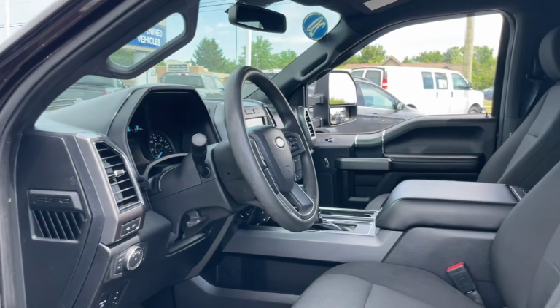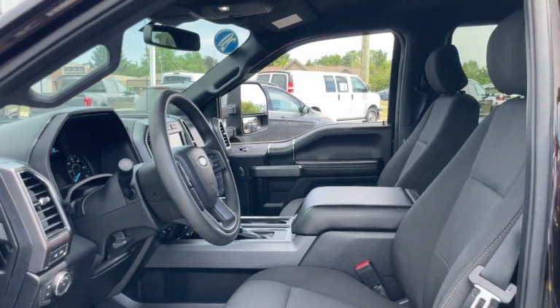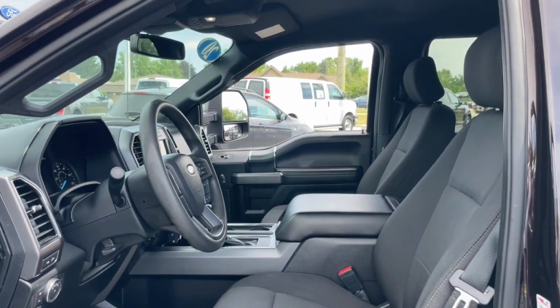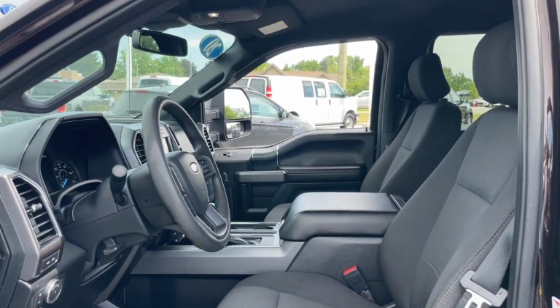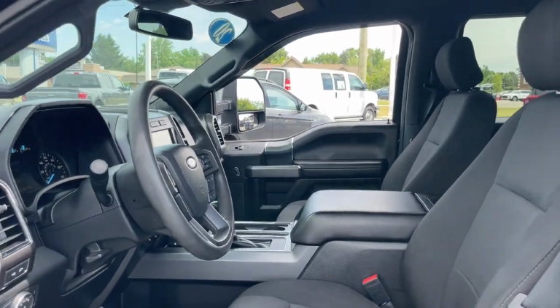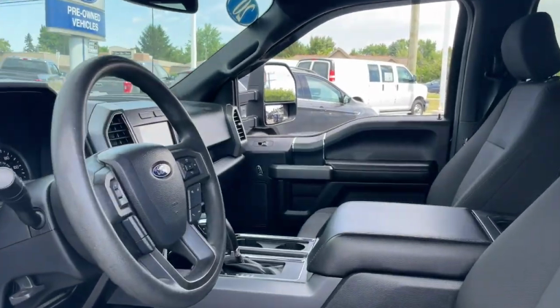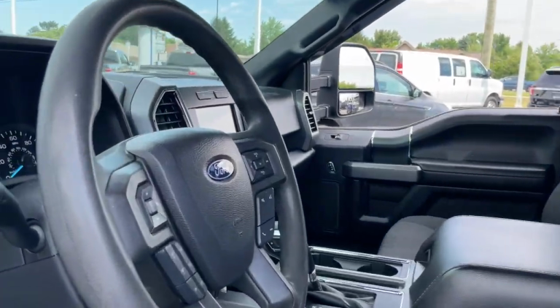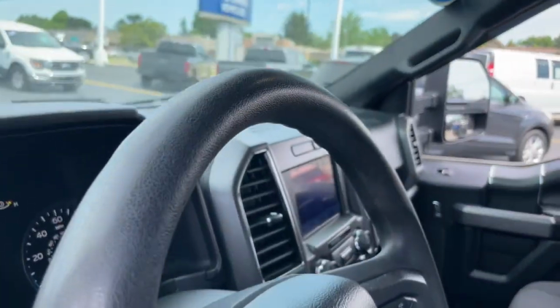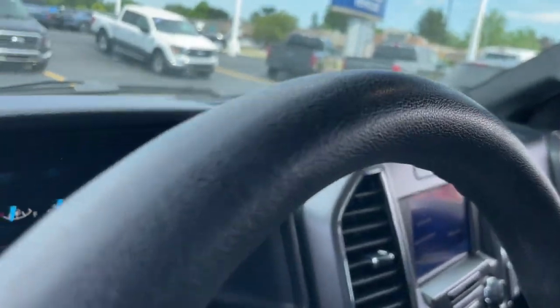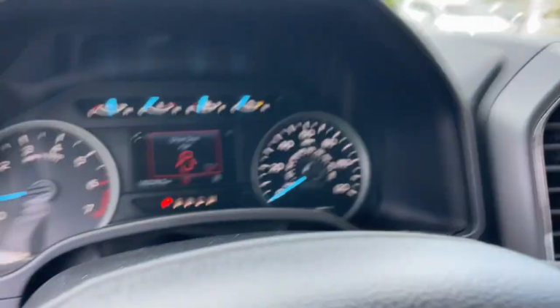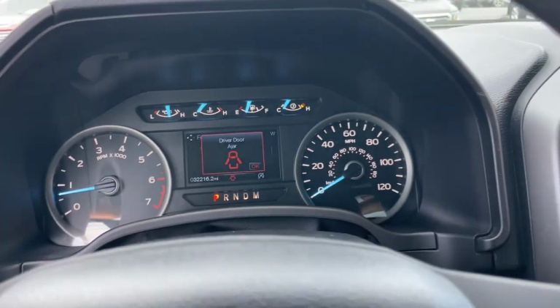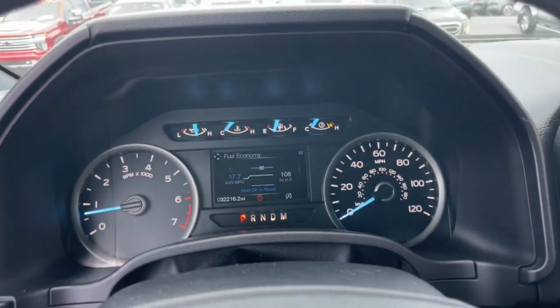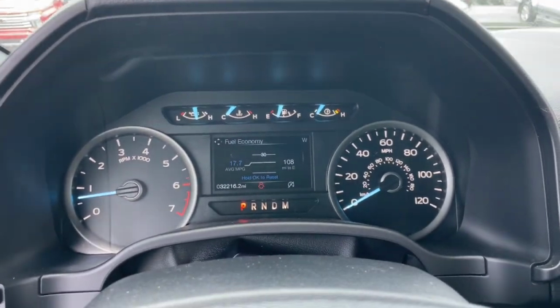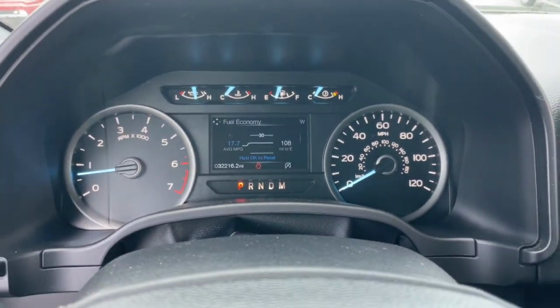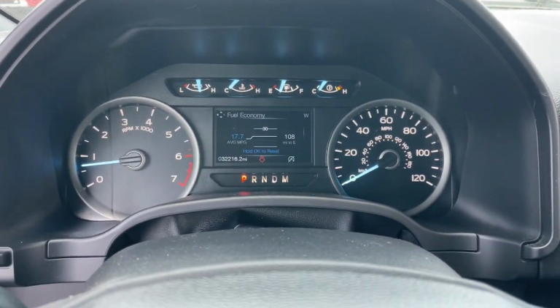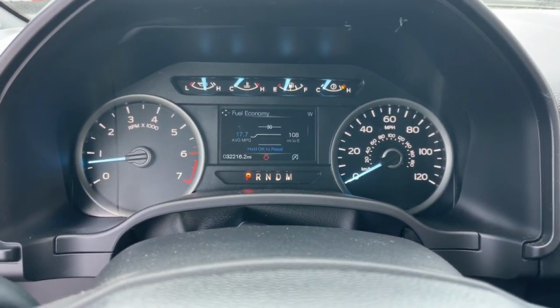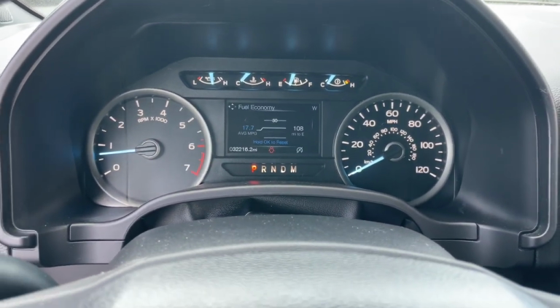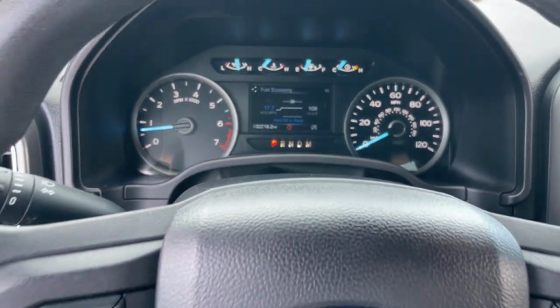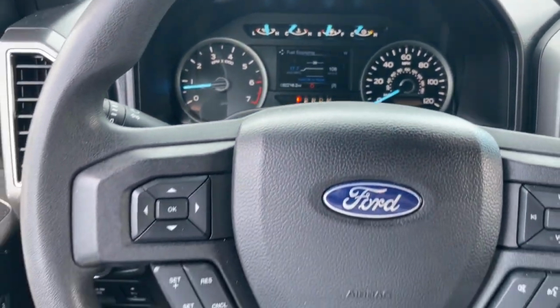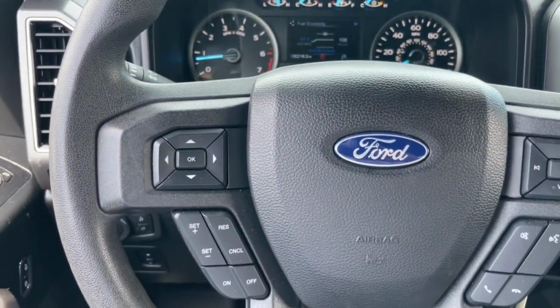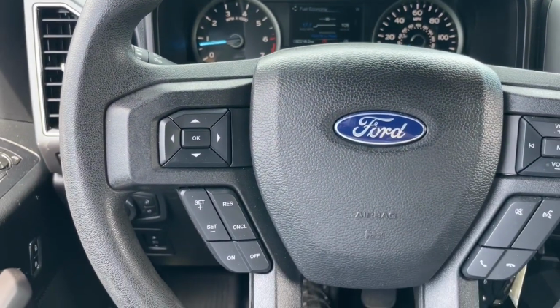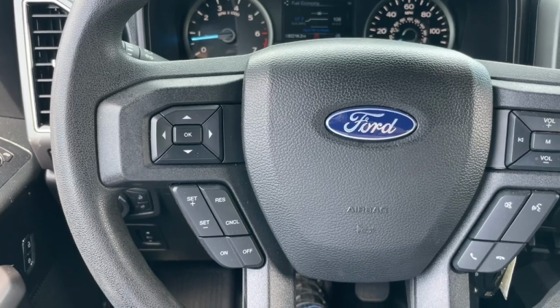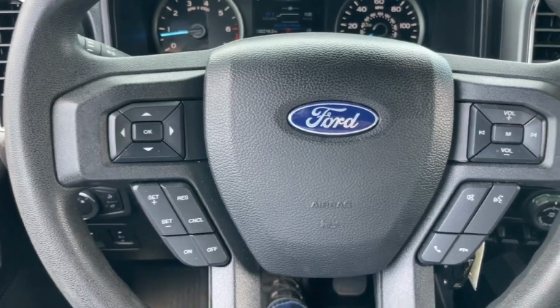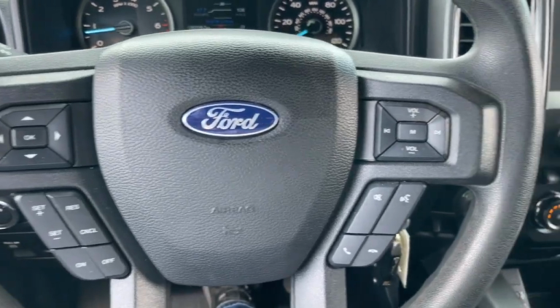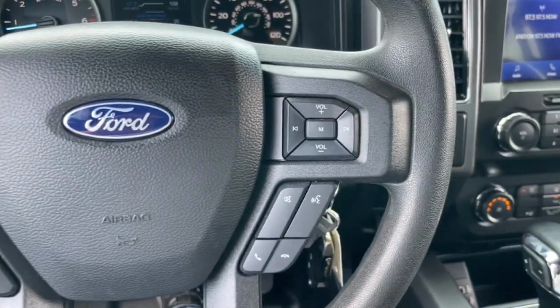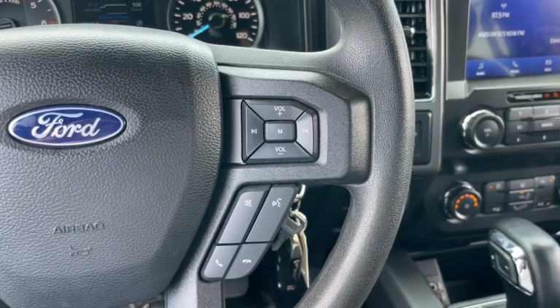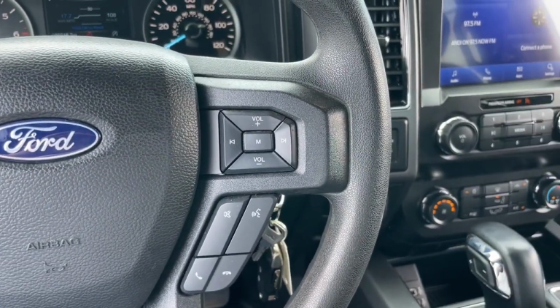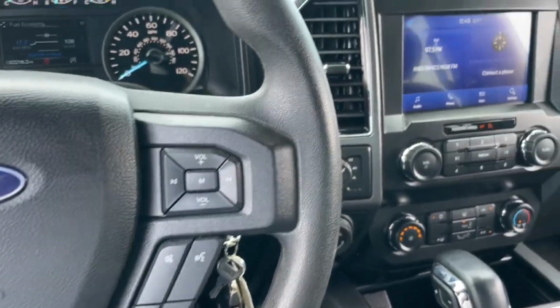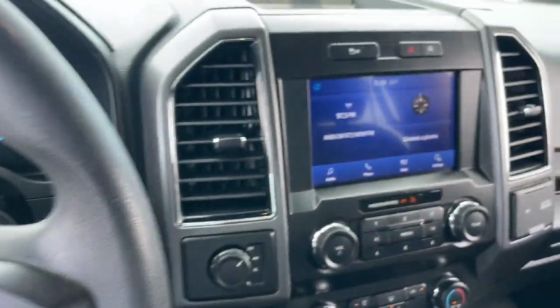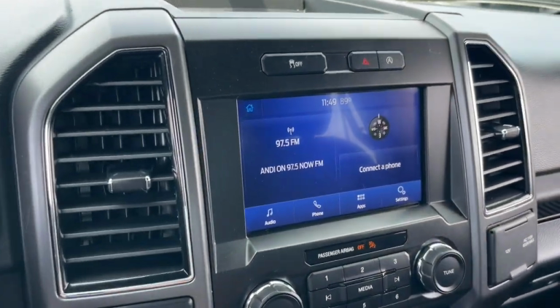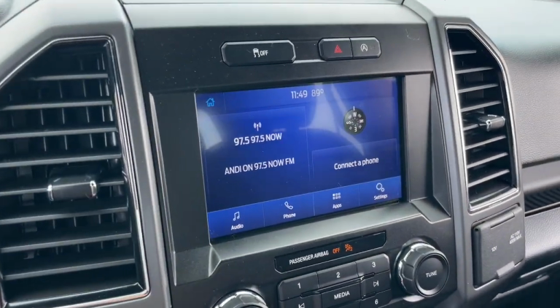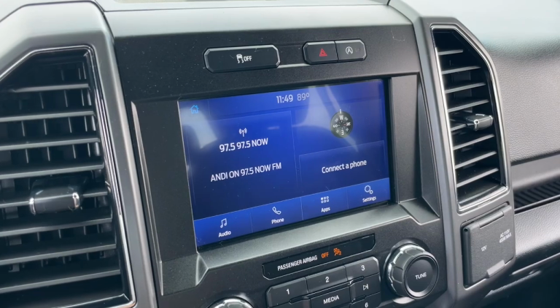Apple CarPlay and or Android Auto, Pre-Collision System, Intelligent Auto On-Off High Beams, Keyless Entry, Fog Lamps, iPod and MP3 Input, 4-Wheel Drive, Satellite Radio, Bluetooth Connection, Trailer Hitch.